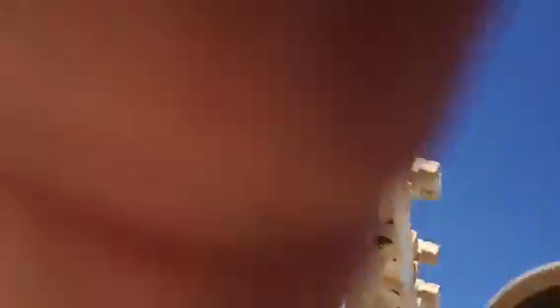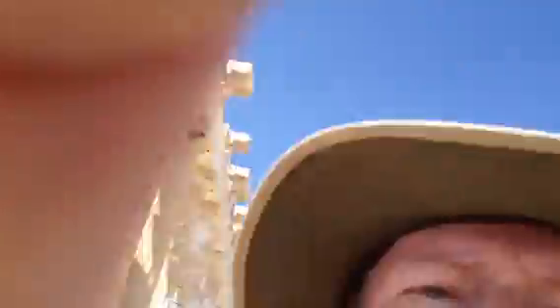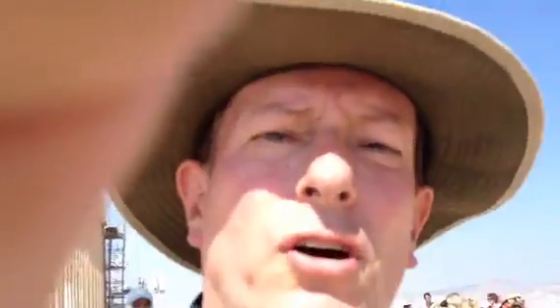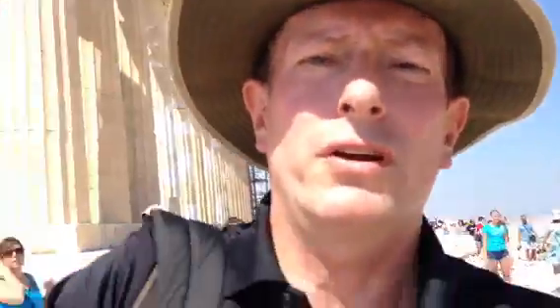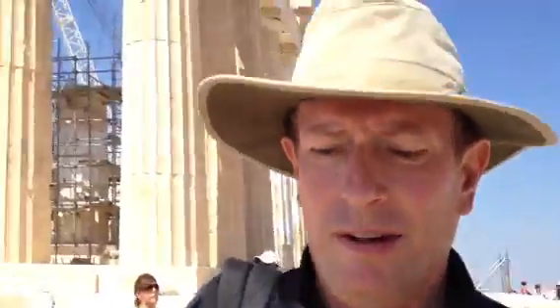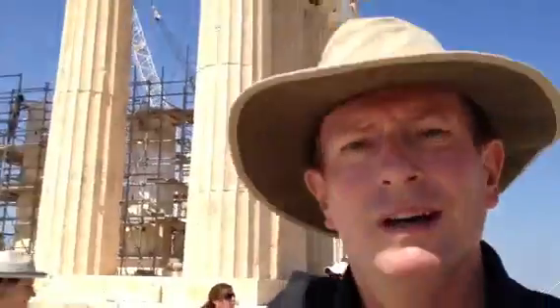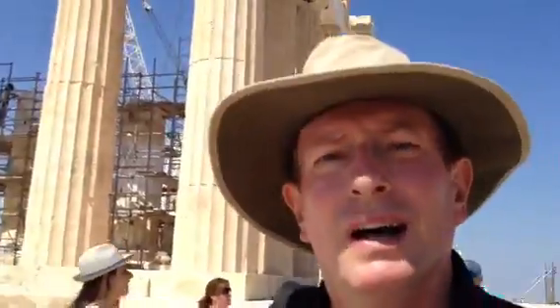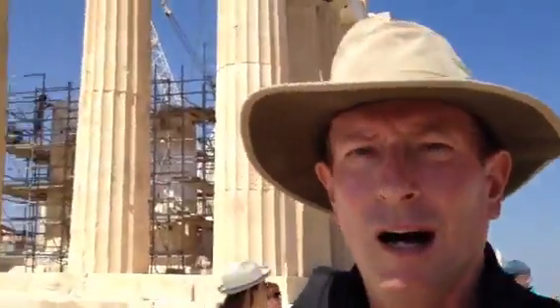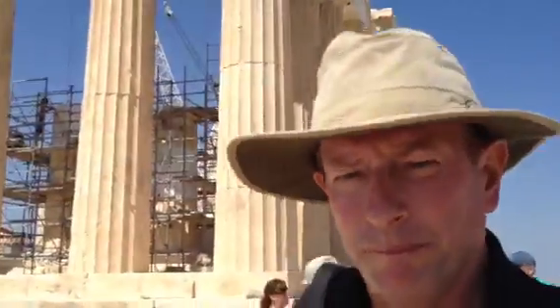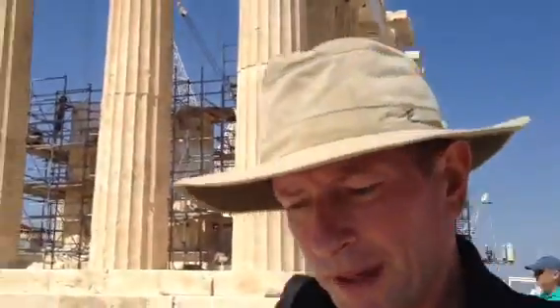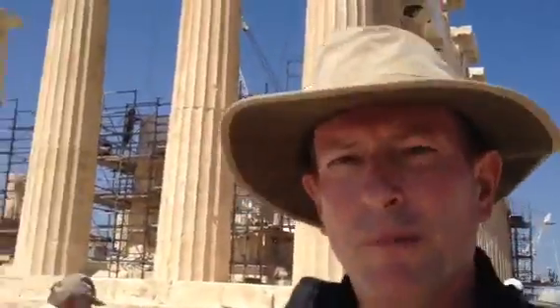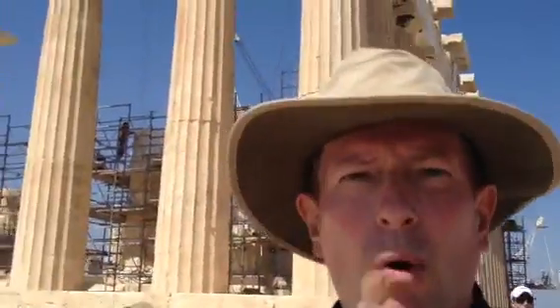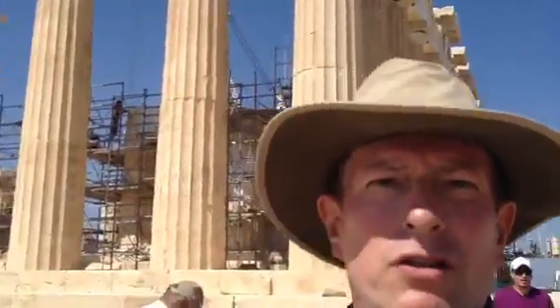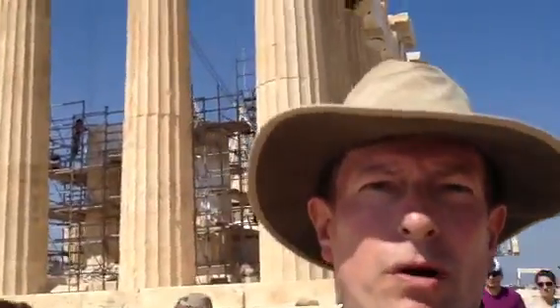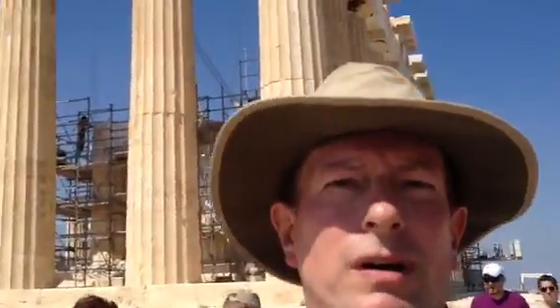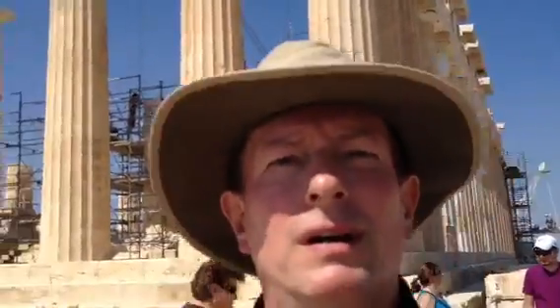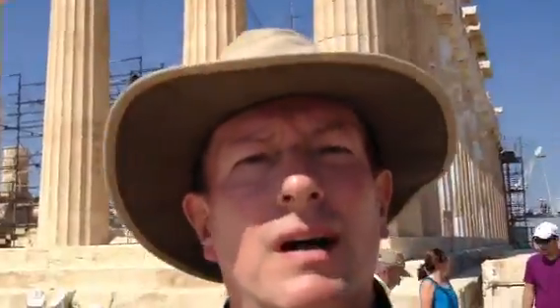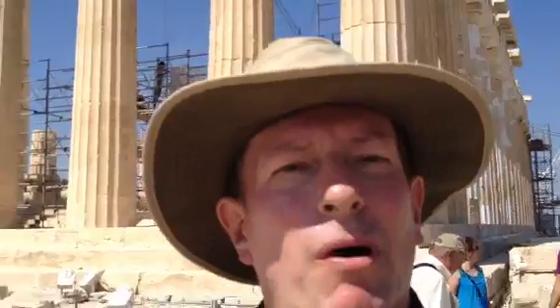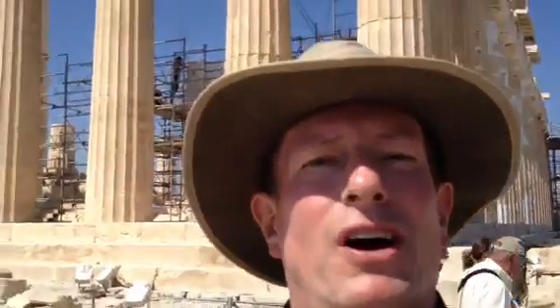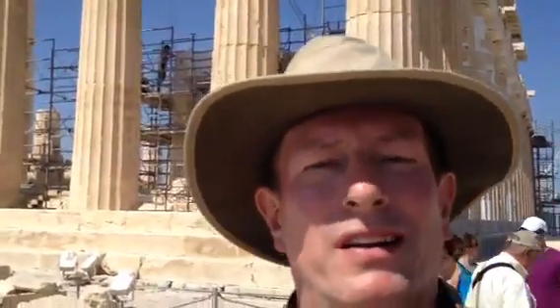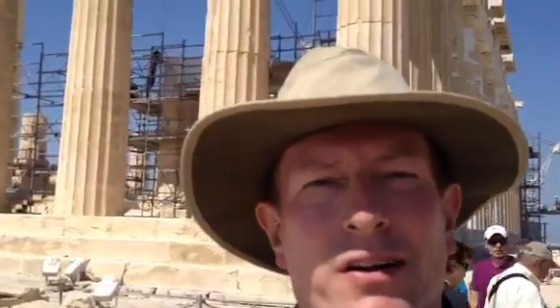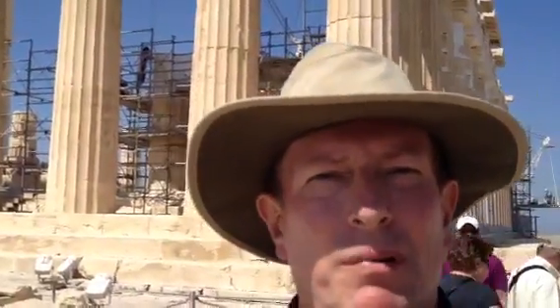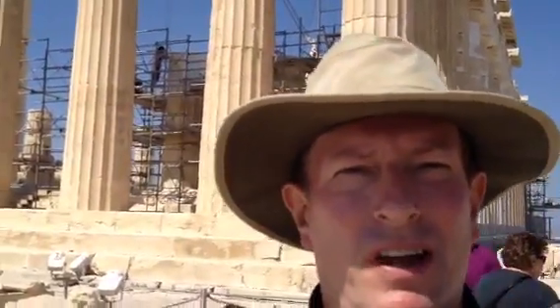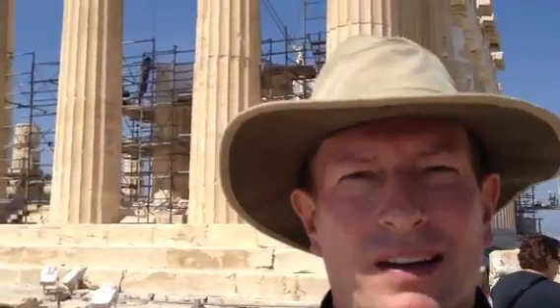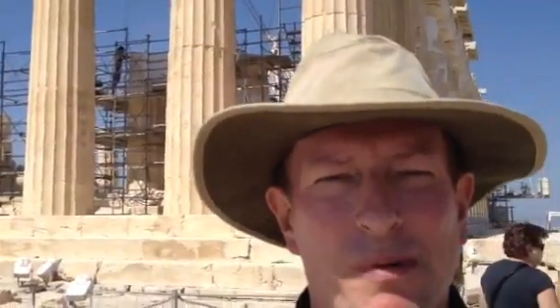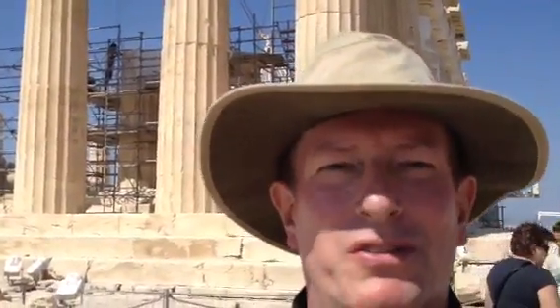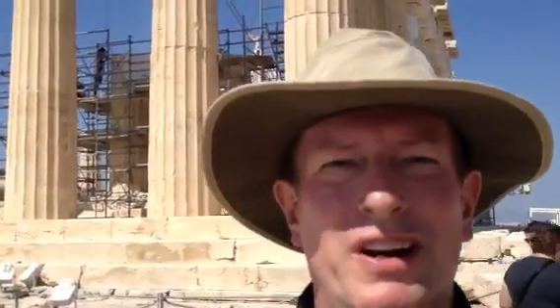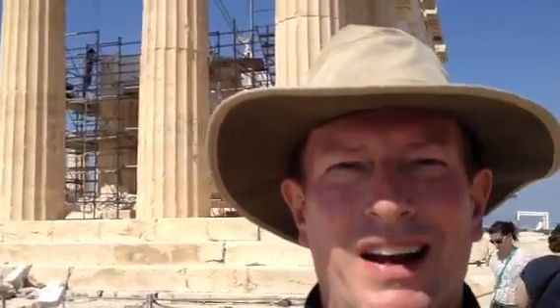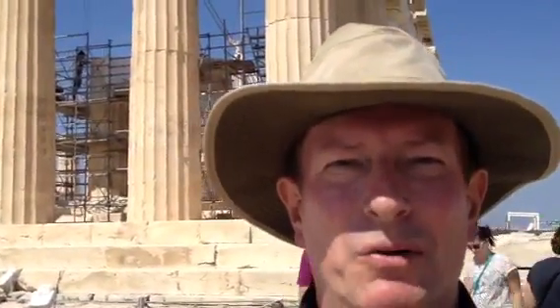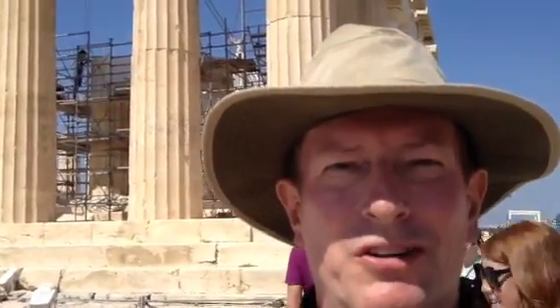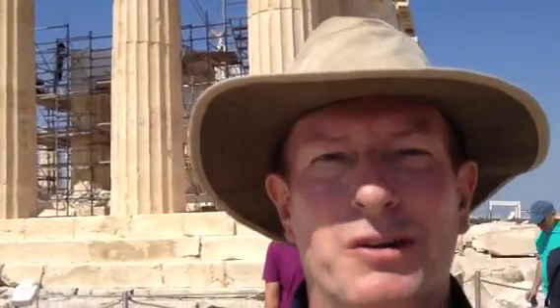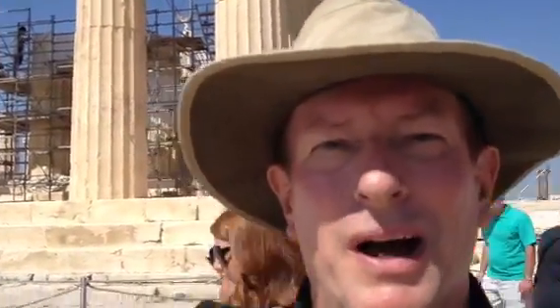Okay, so there you have it. This is my little walking tour of the Parthenon and the Acropolis. I hope everybody has enjoyed it. I will talk to you later. Bye.